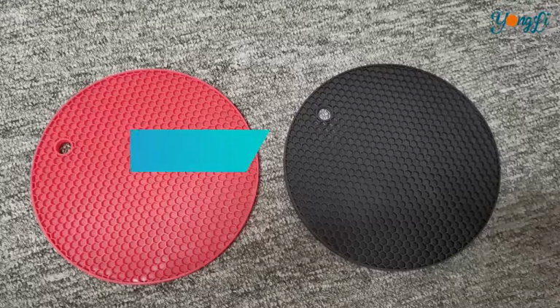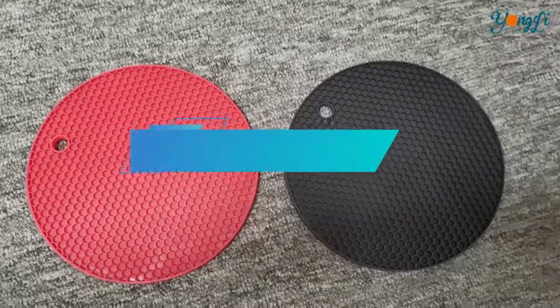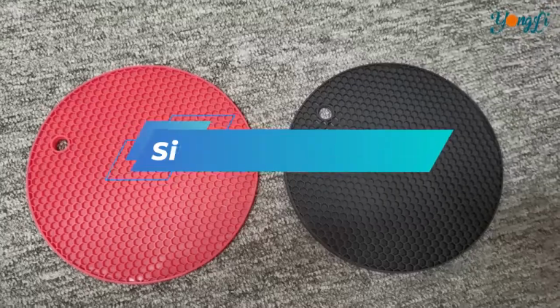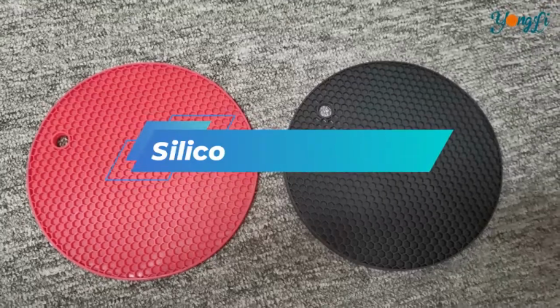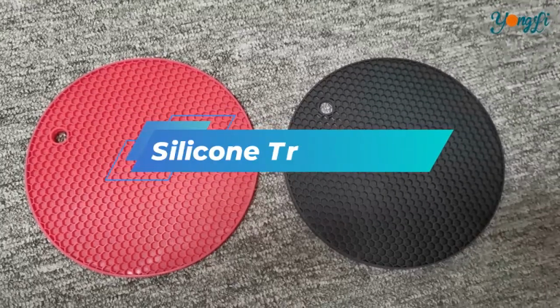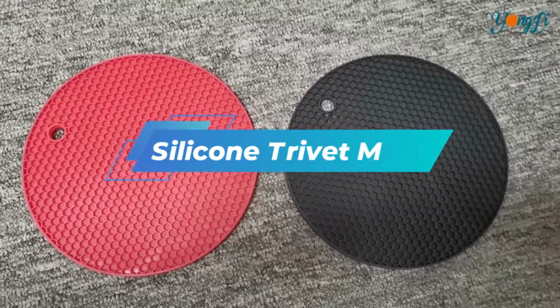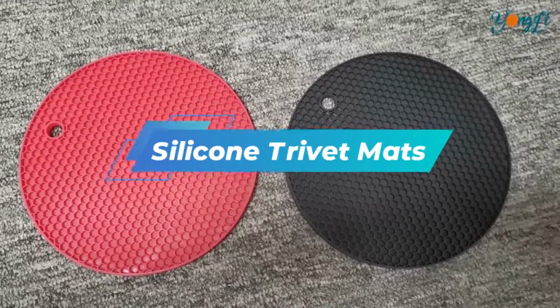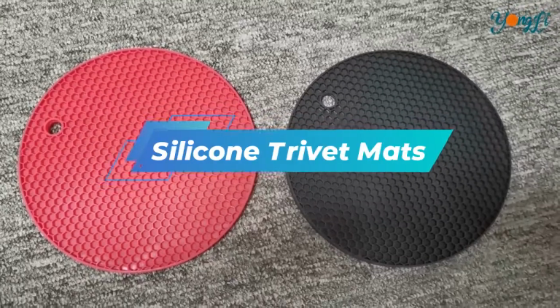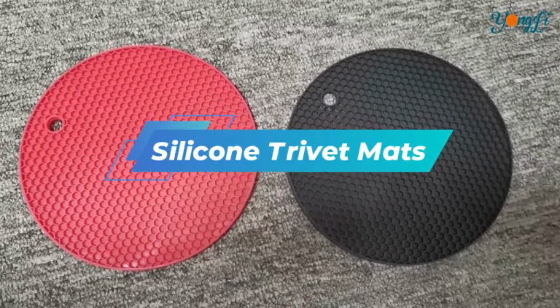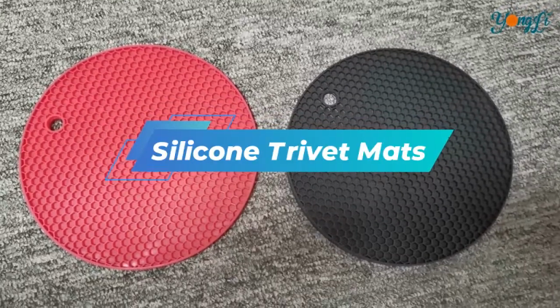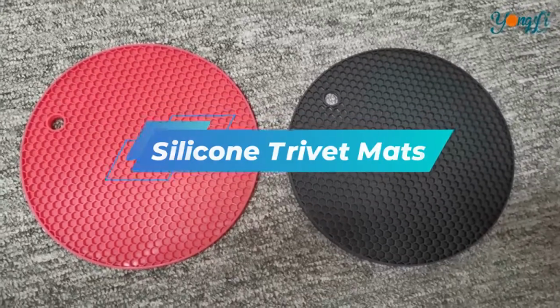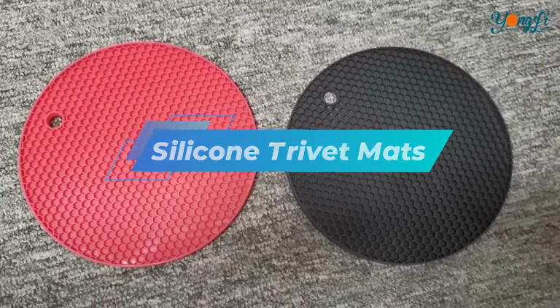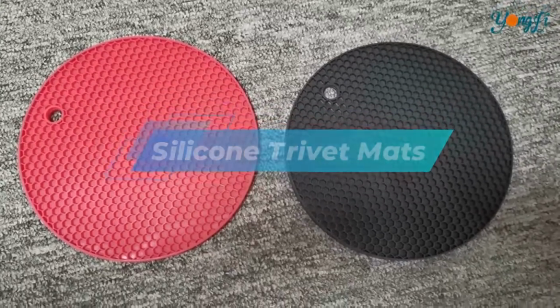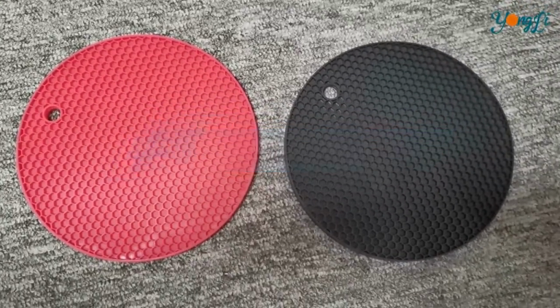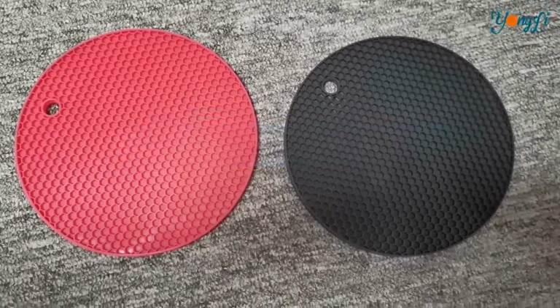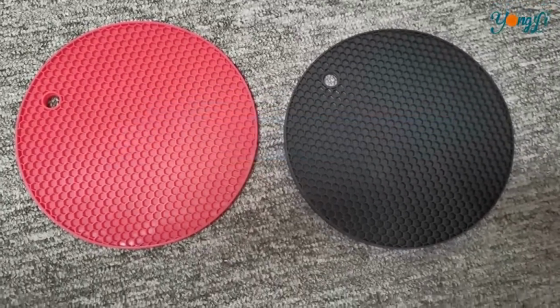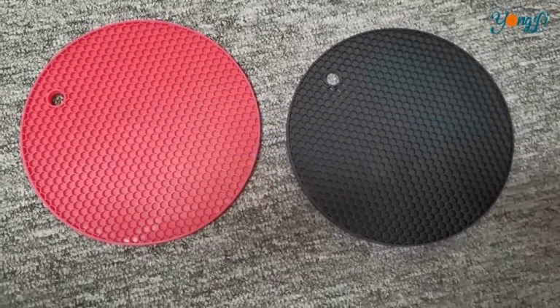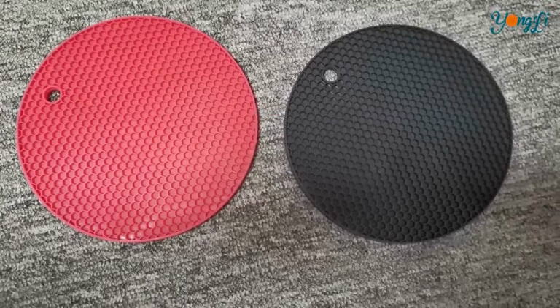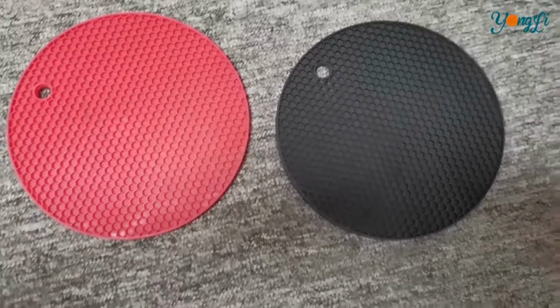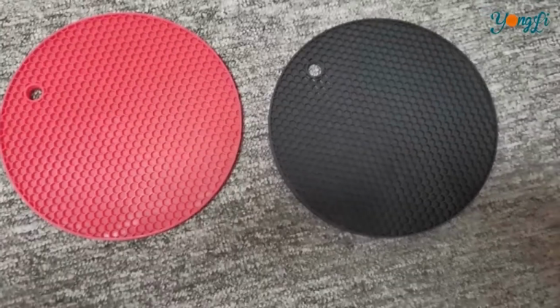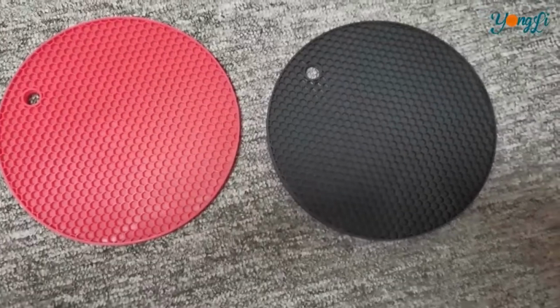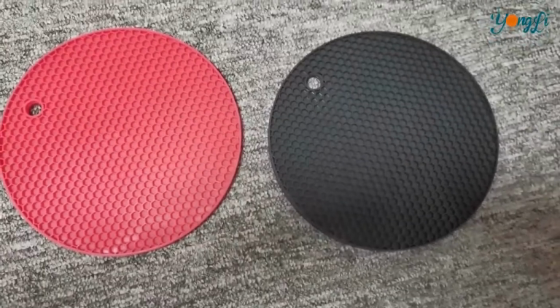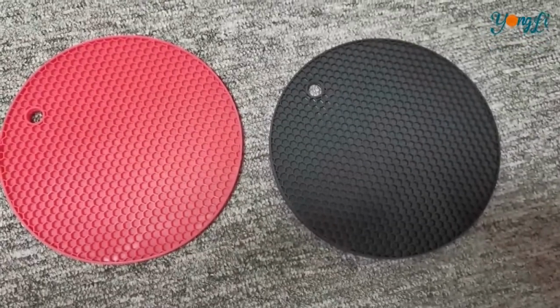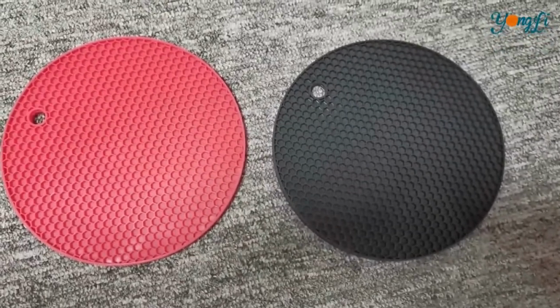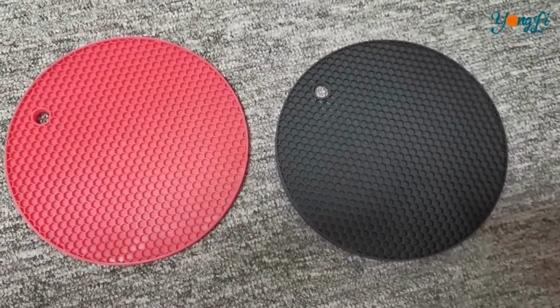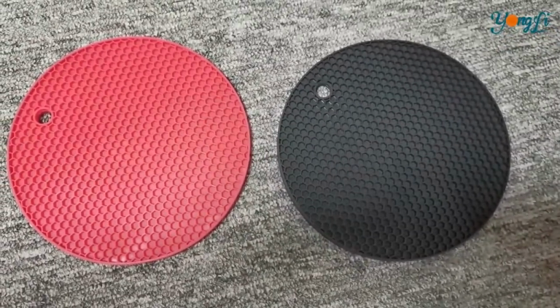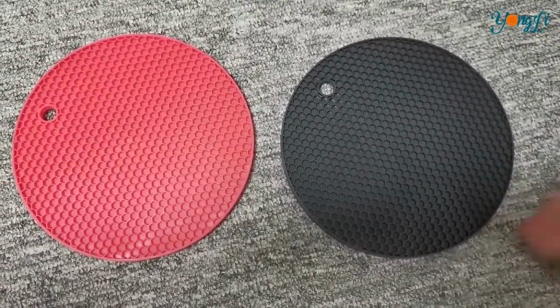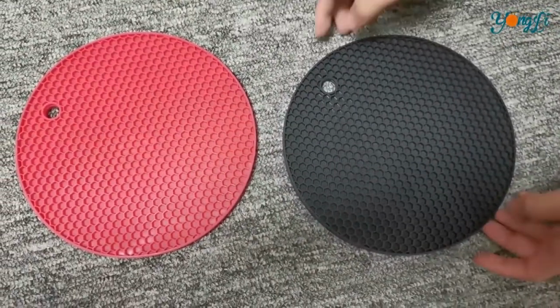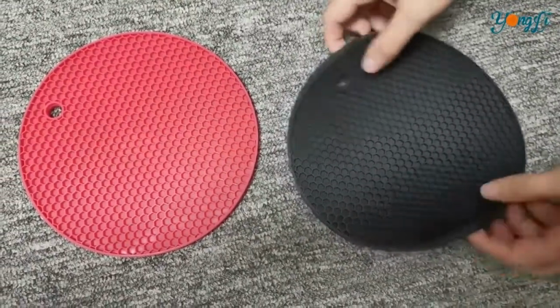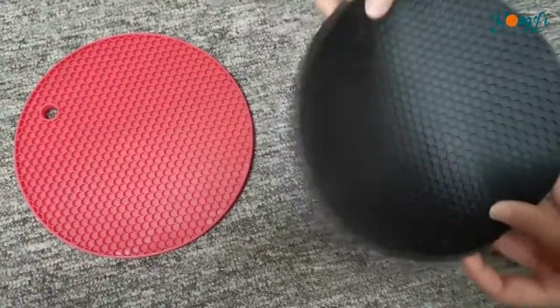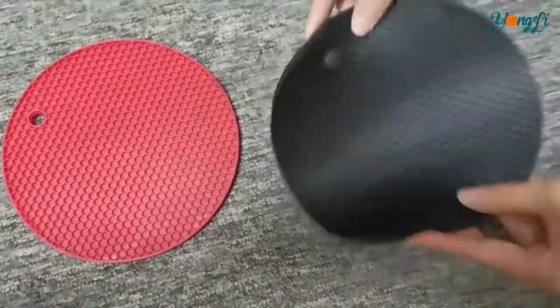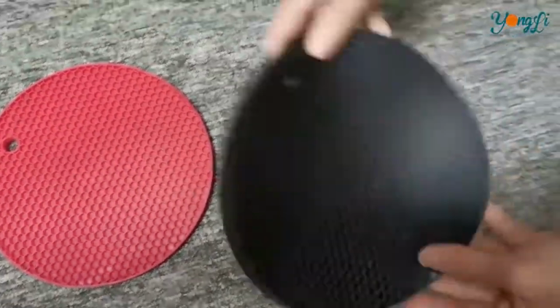Next is the Silicone Heat Resistant. It's made of silicone material, BPA-free, non-toxic. It's very soft.